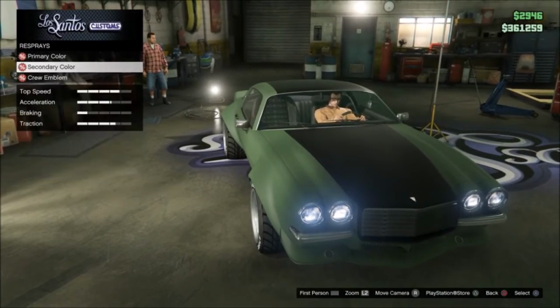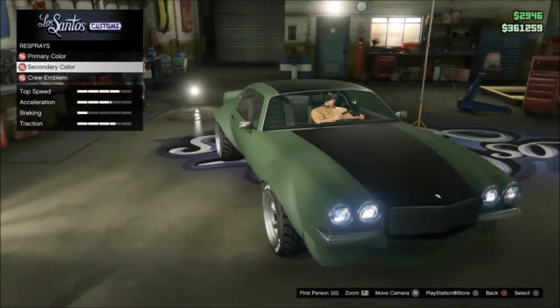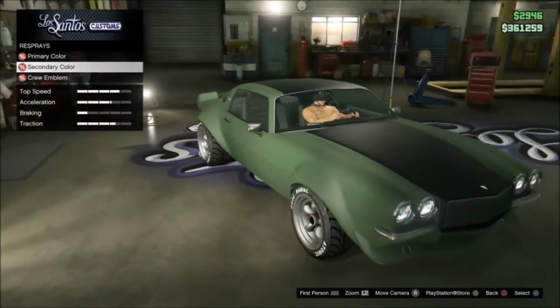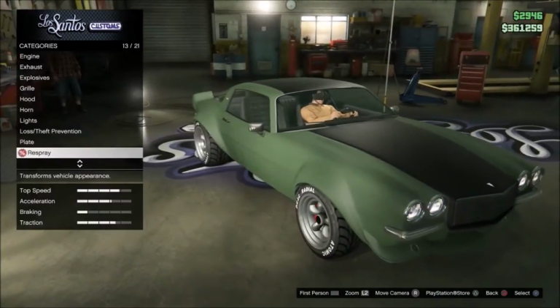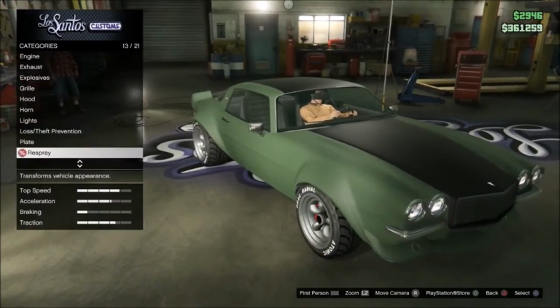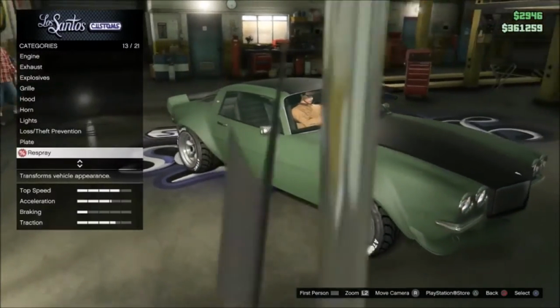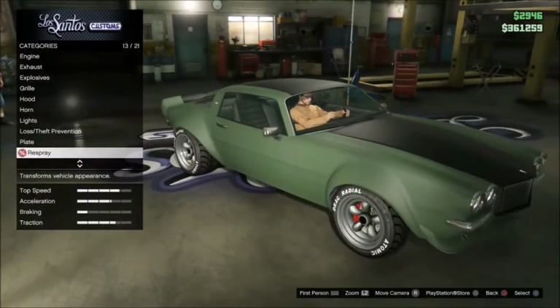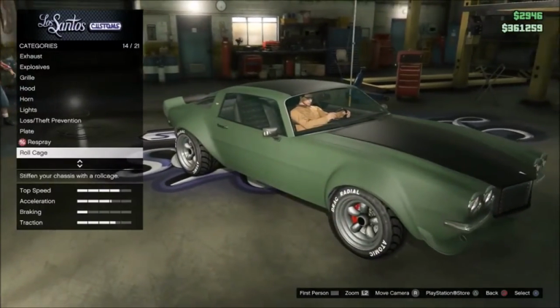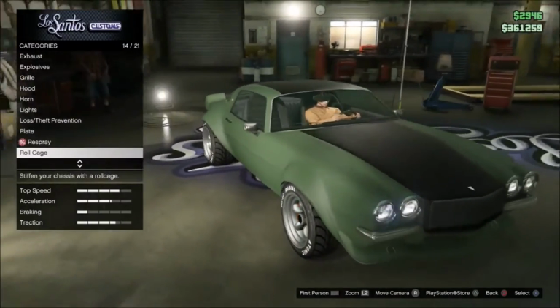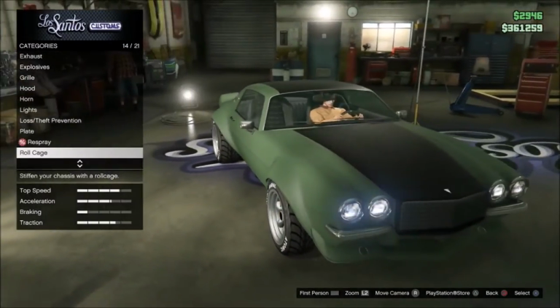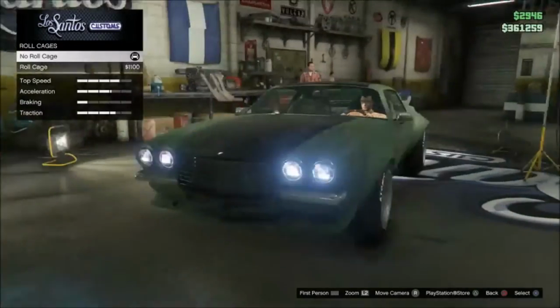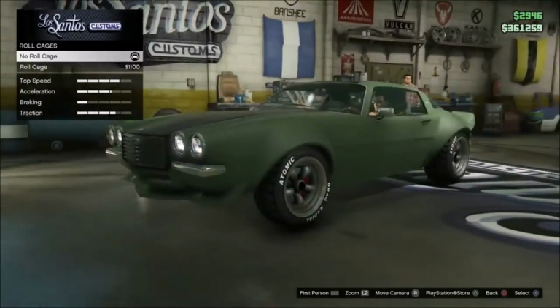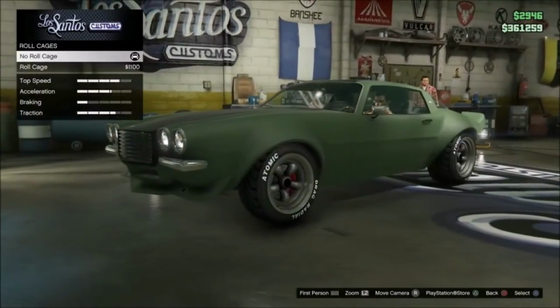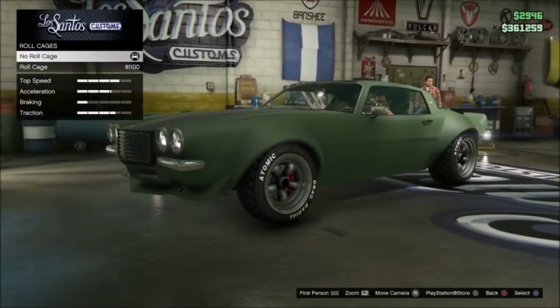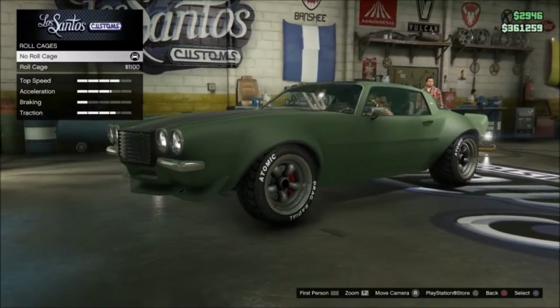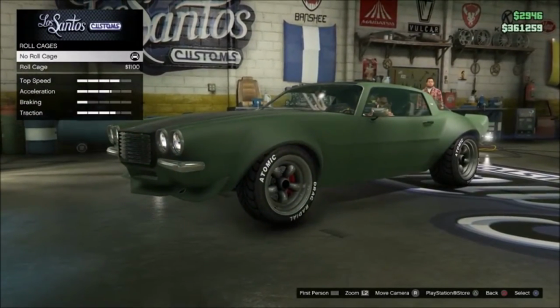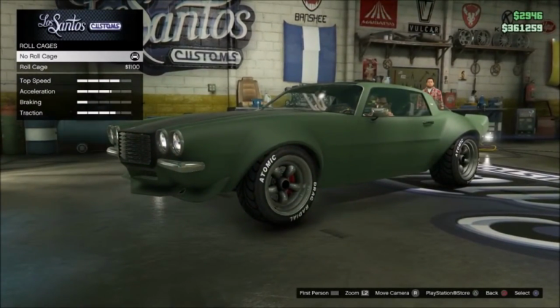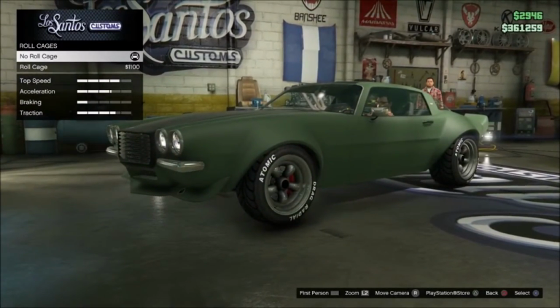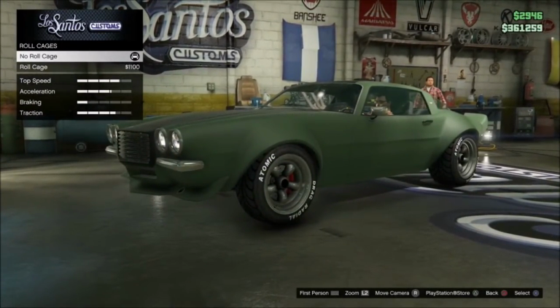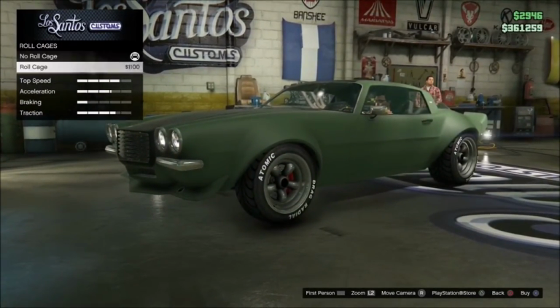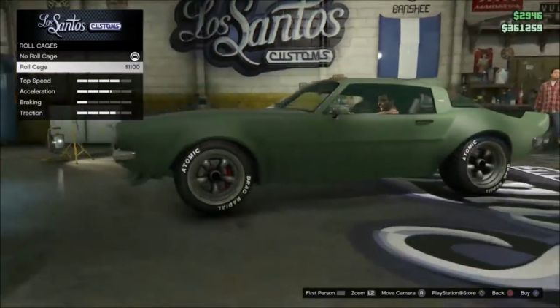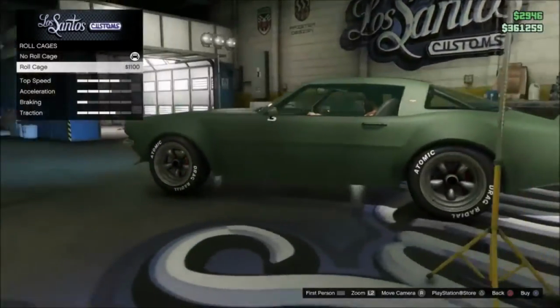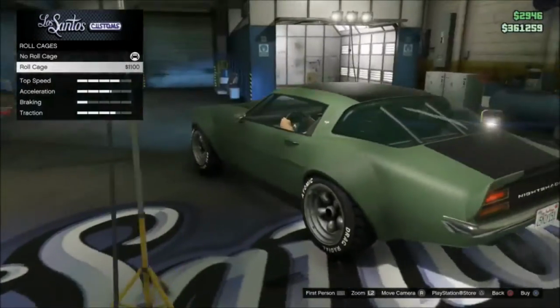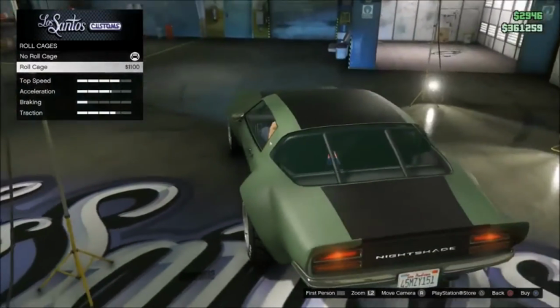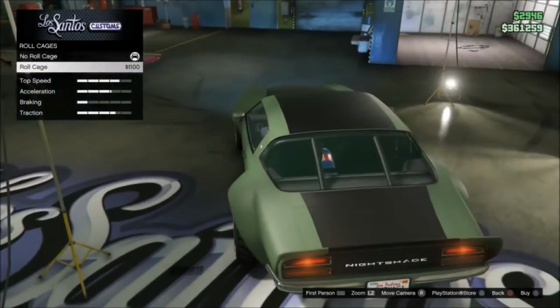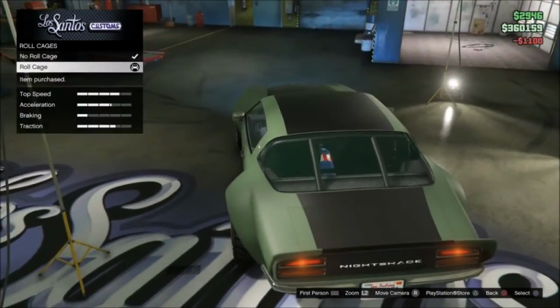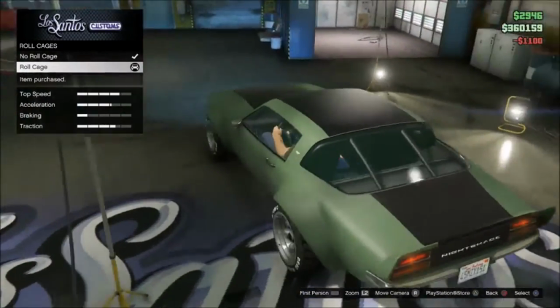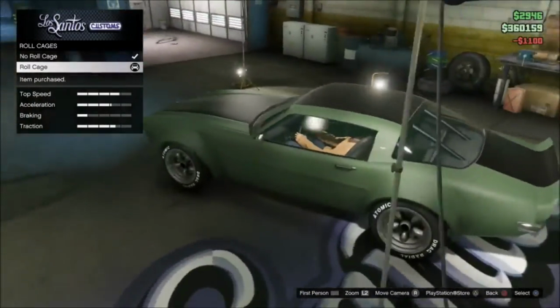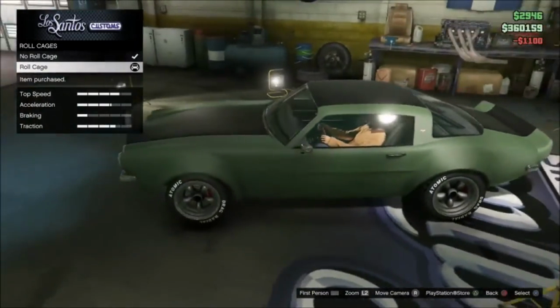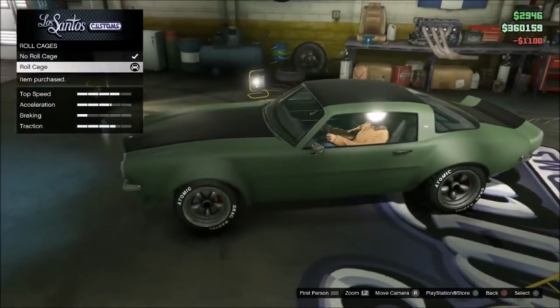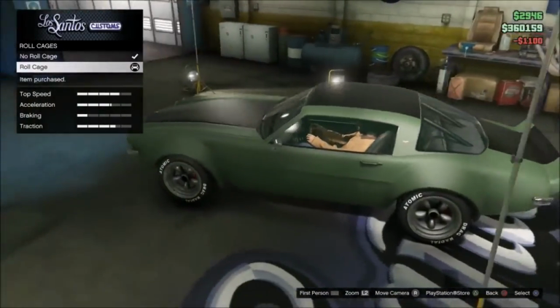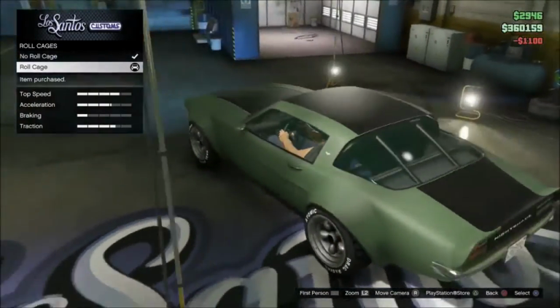This one I did not do a test on beforehand. It appears to have a roll cage, and yes, it's a very similar setup with the bars in the back window.